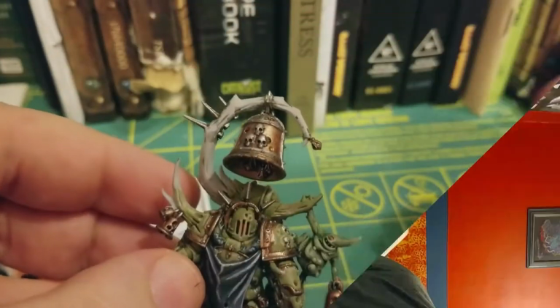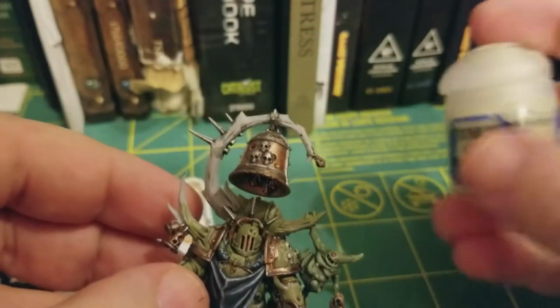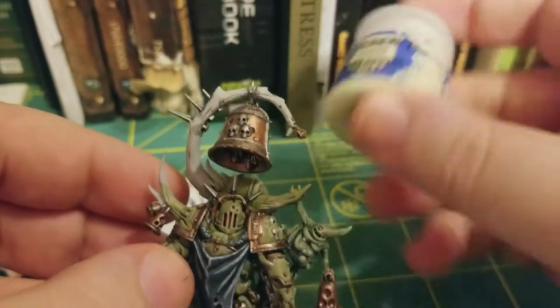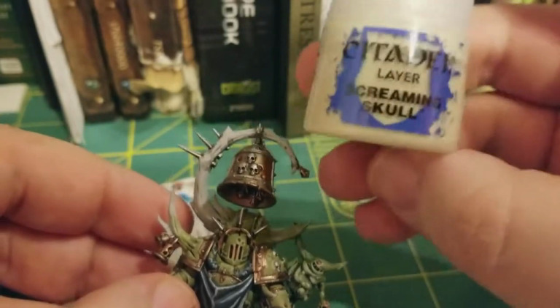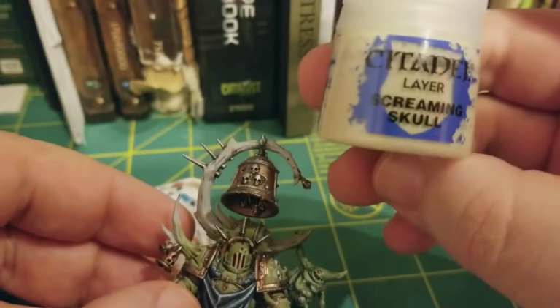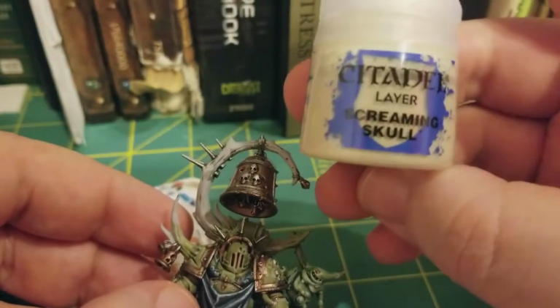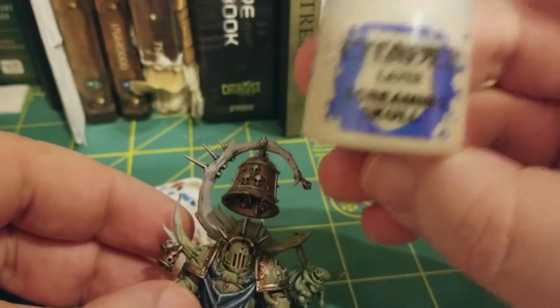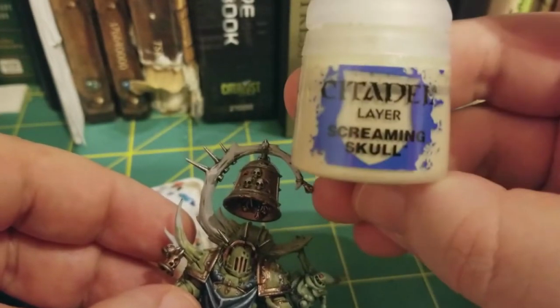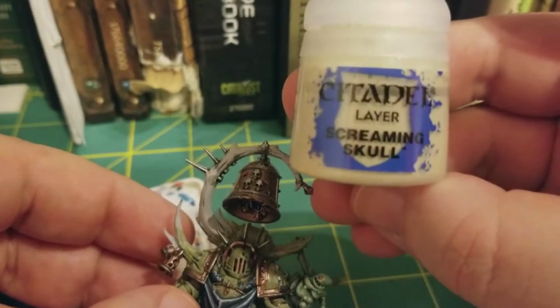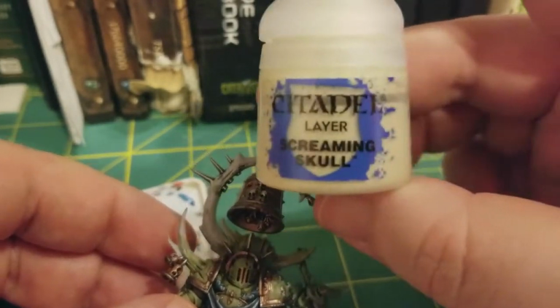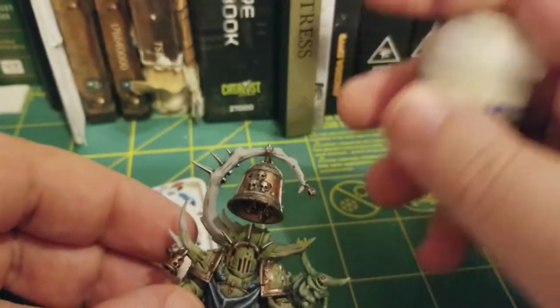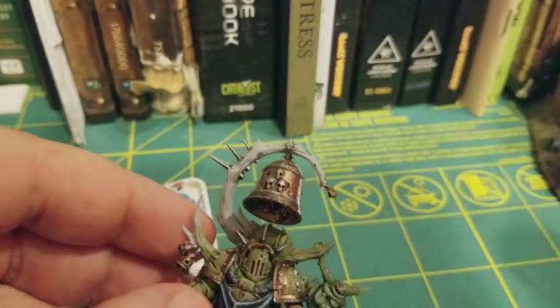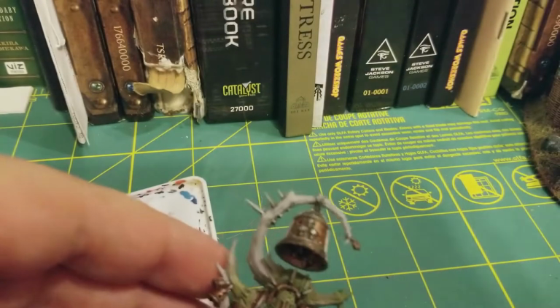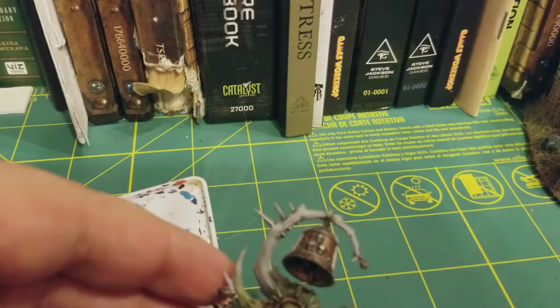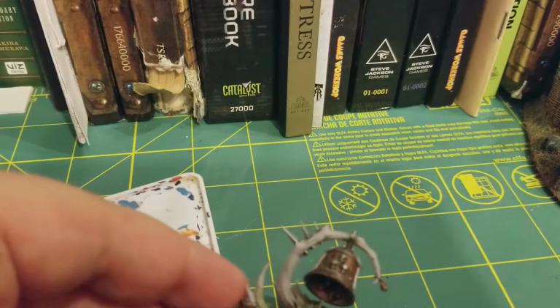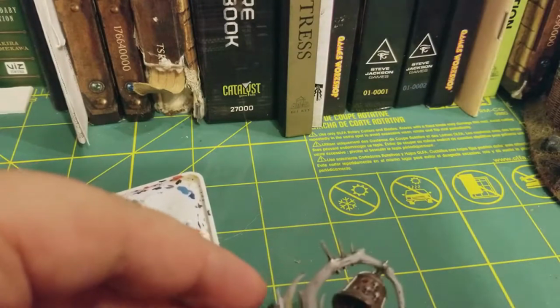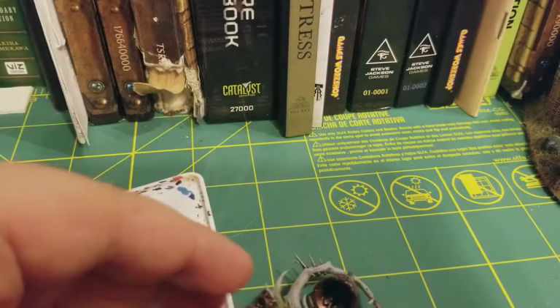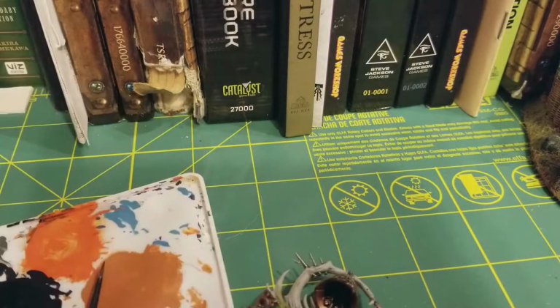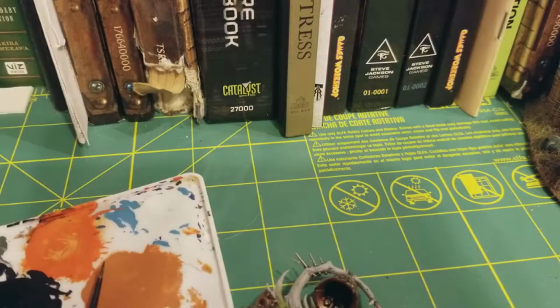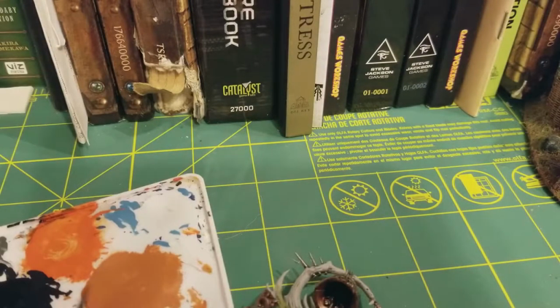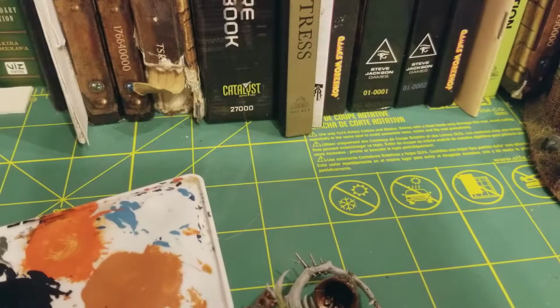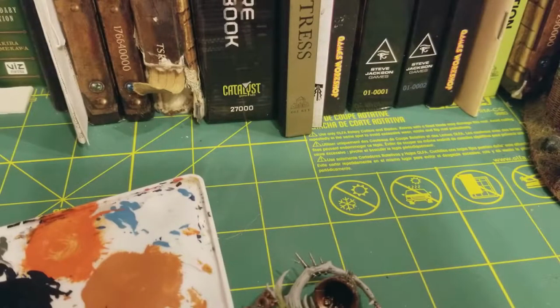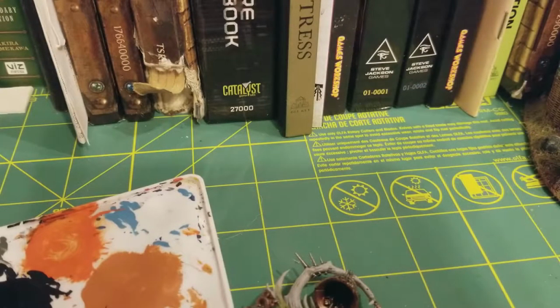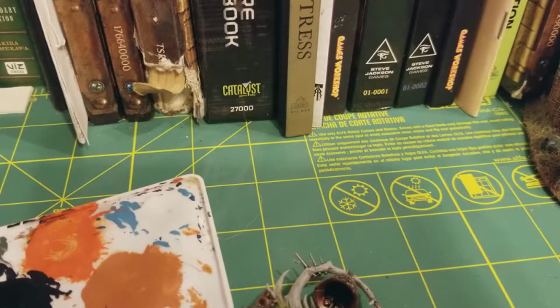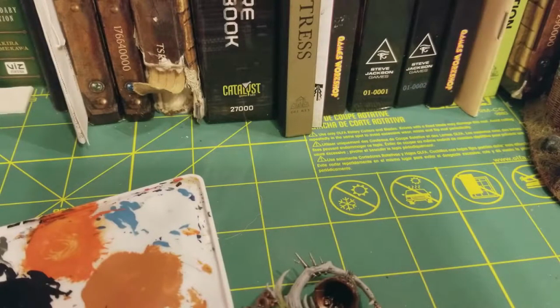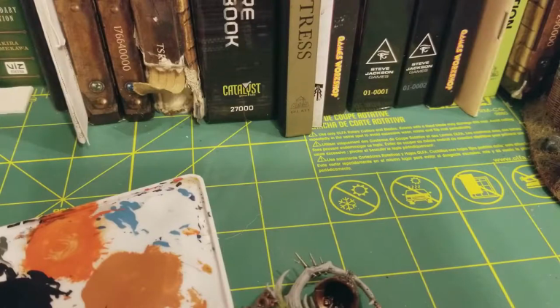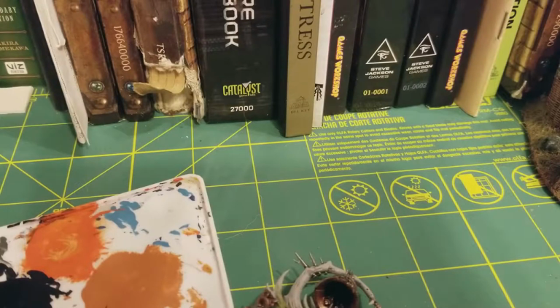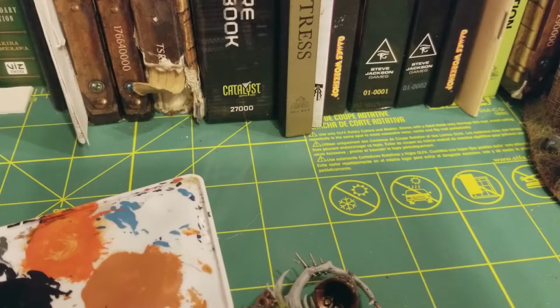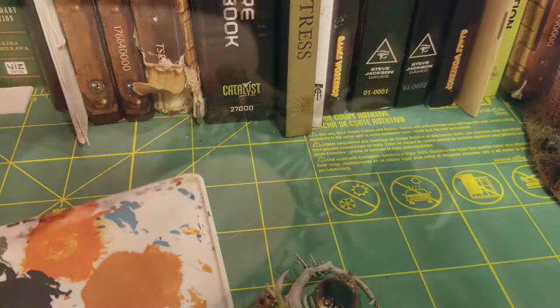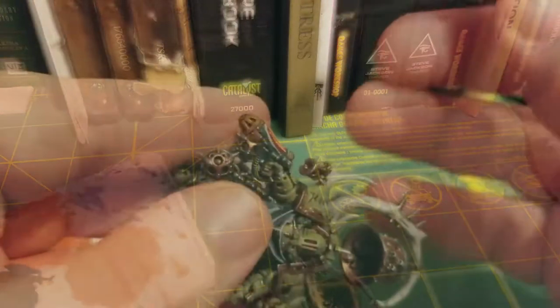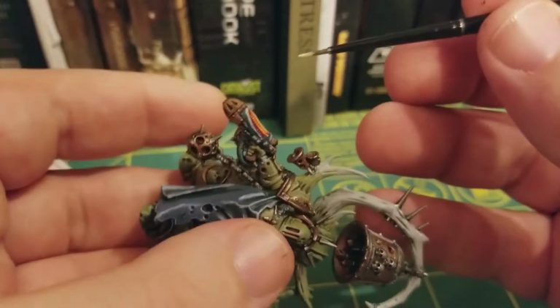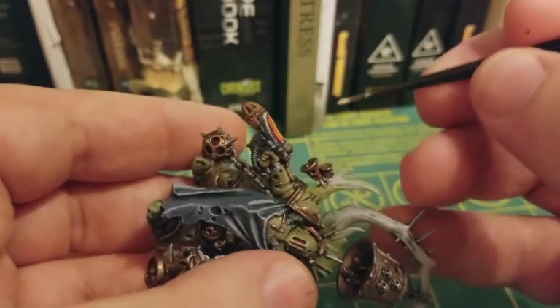This is going to be our first step. We're going to do a nice base coat of Screaming Skull. This, along with all the other paints I used today, are going to be watered down. In order to get a nice strong base coat because of this, I'm going to be doing two base coats of Screaming Skull.